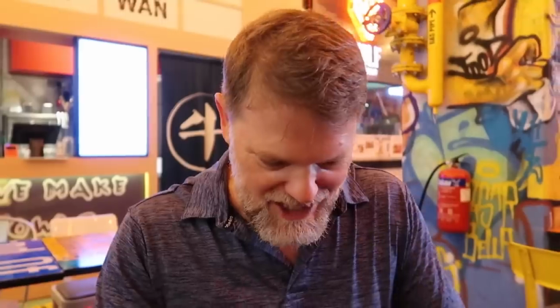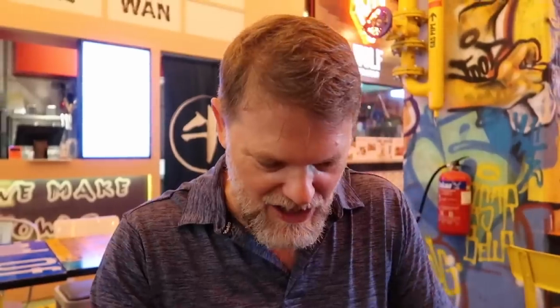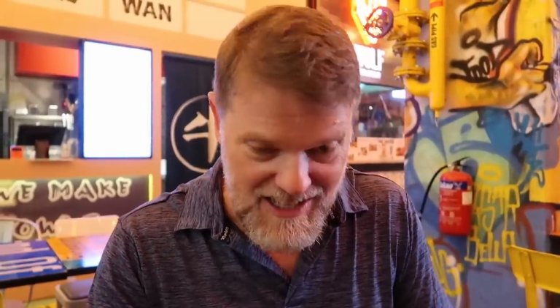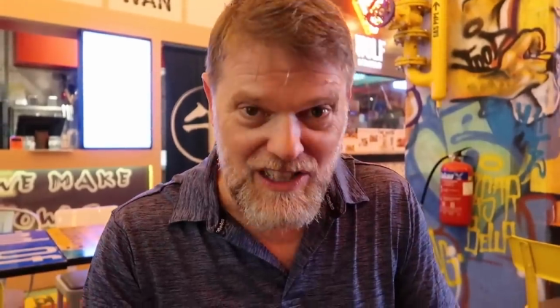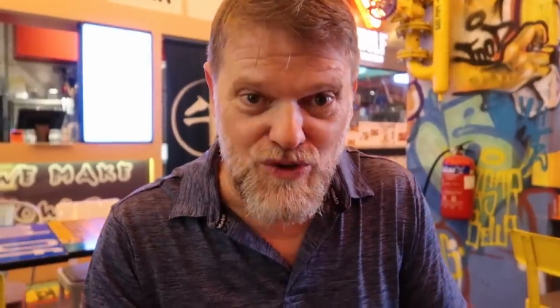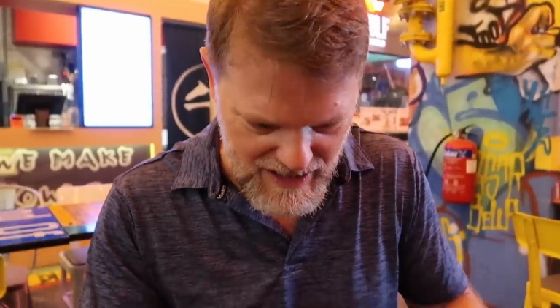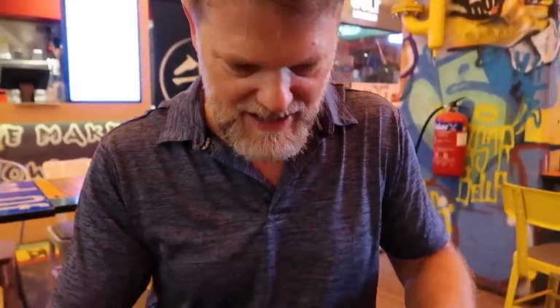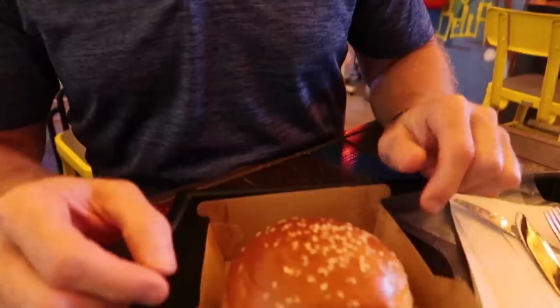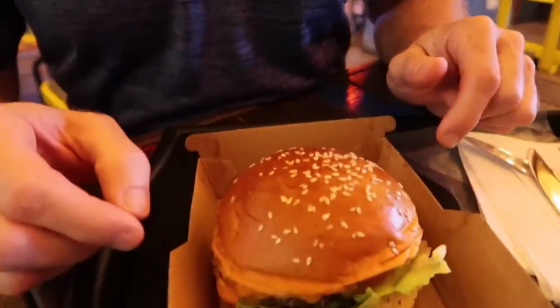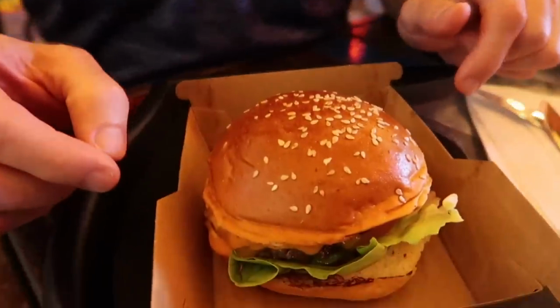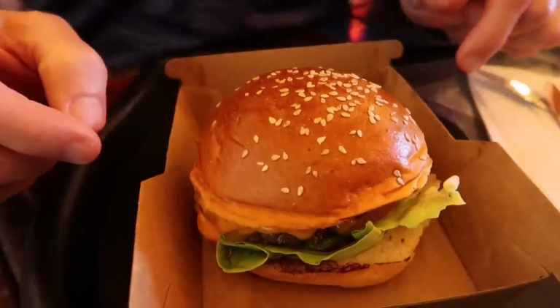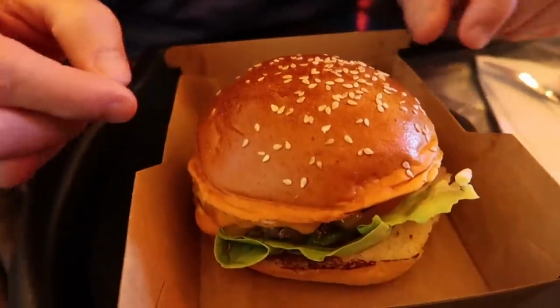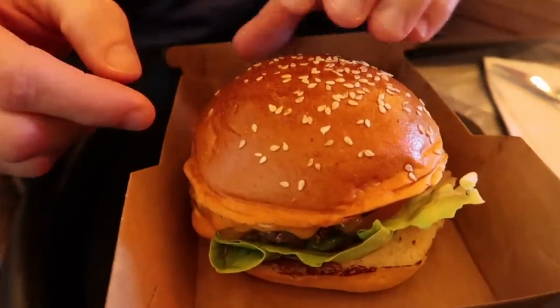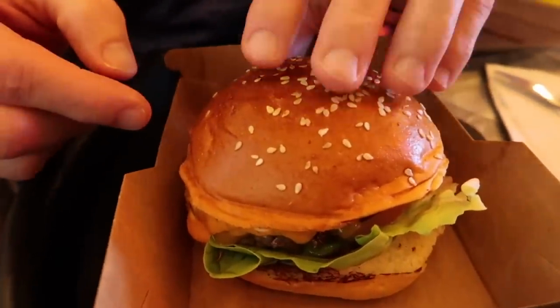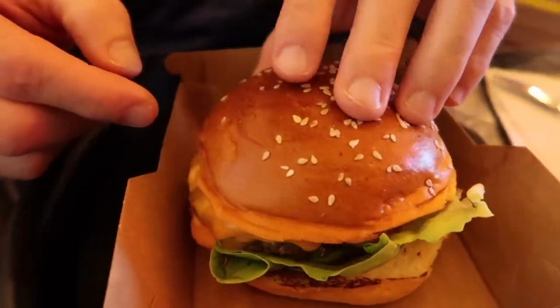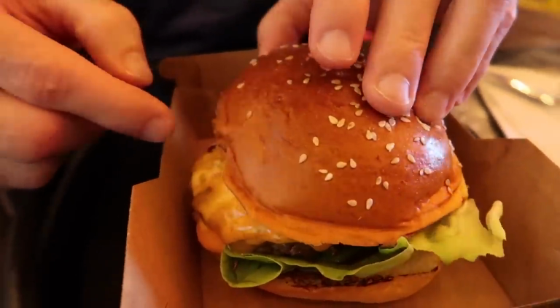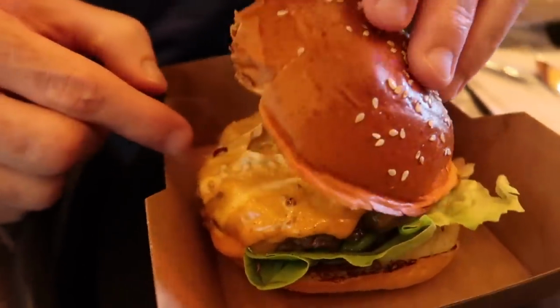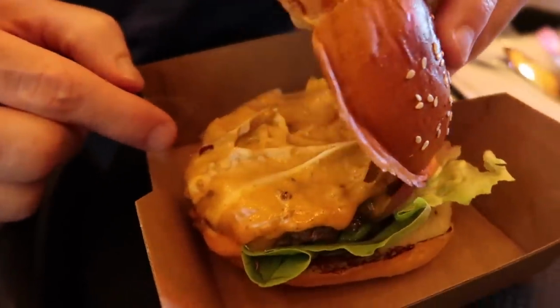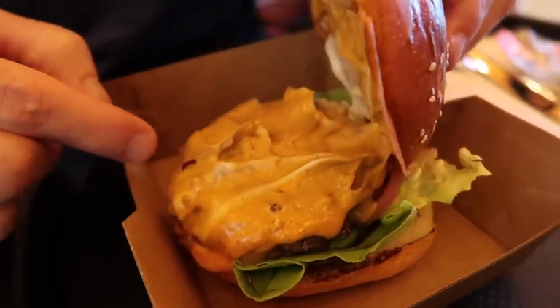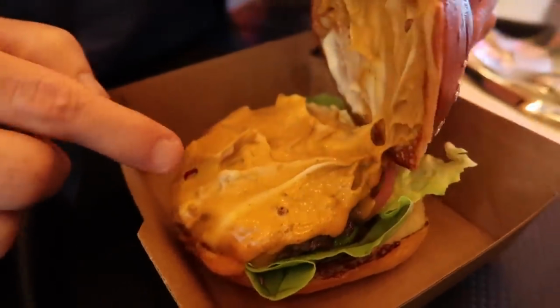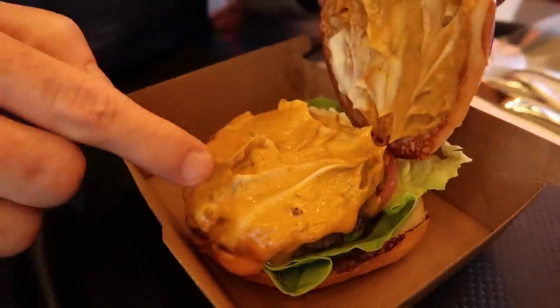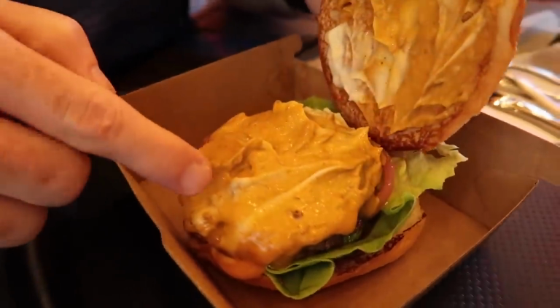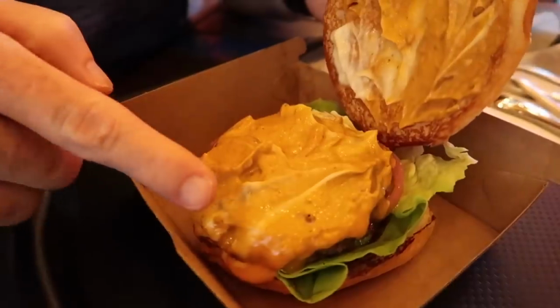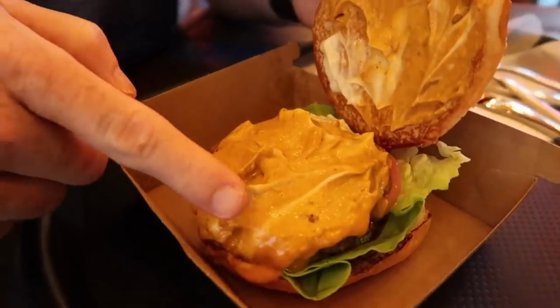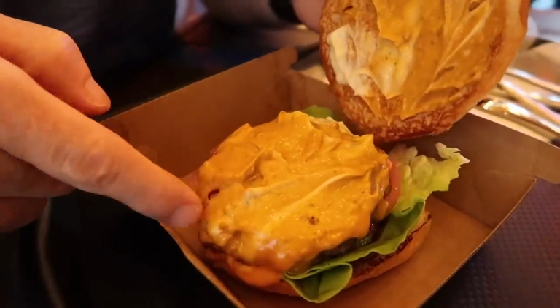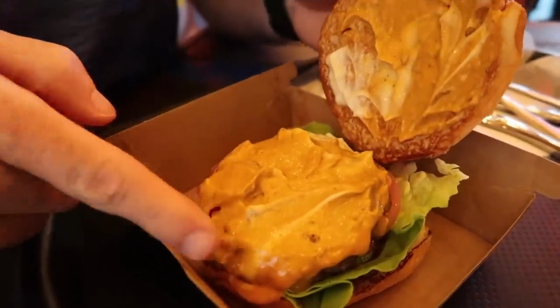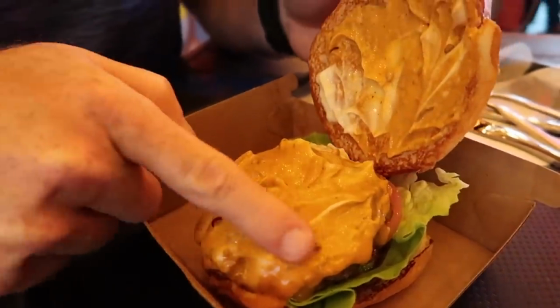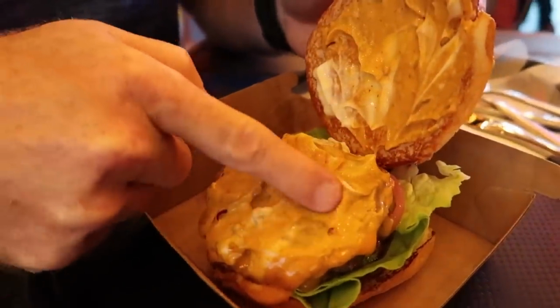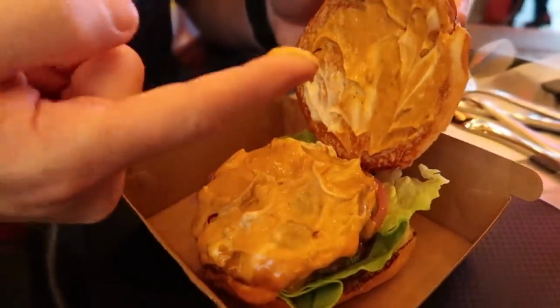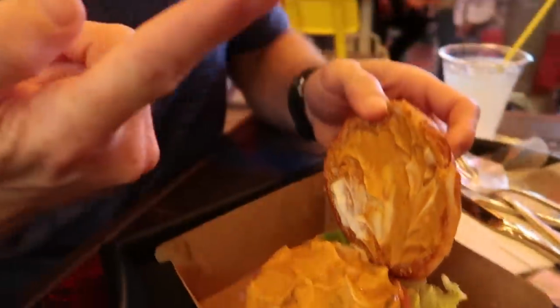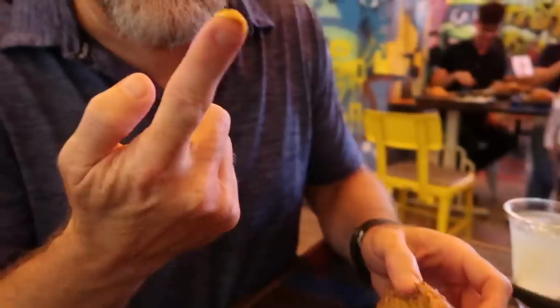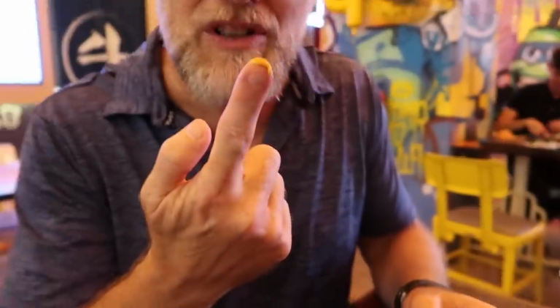Let's take a look at it. I'll tell you what, it looks really nice. It's got a beautiful sesame seed bun. Look at this sauce — wow, there's heaps of it. Let's taste this. I think it's chipotle.